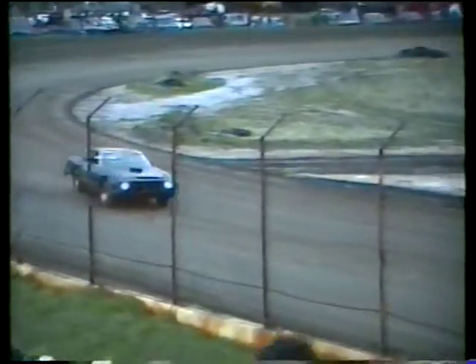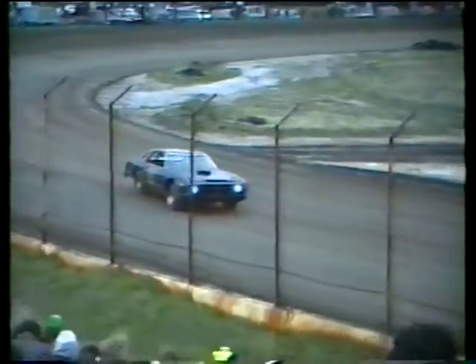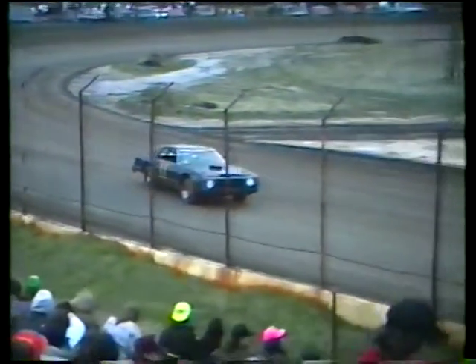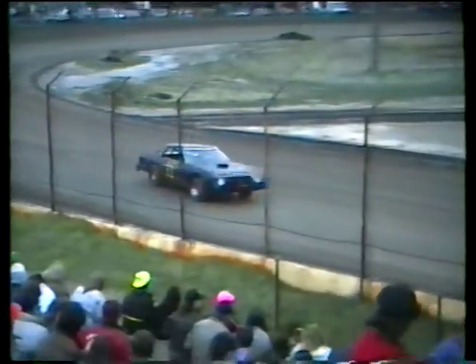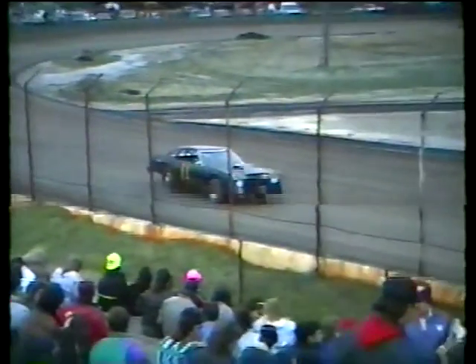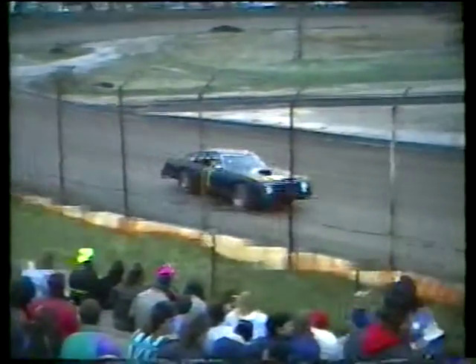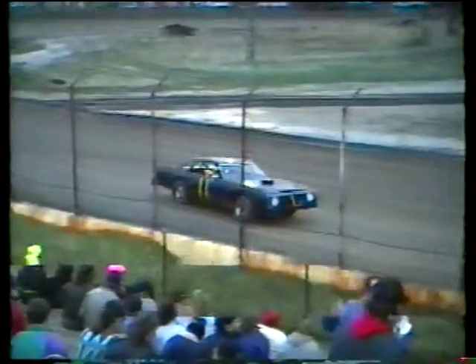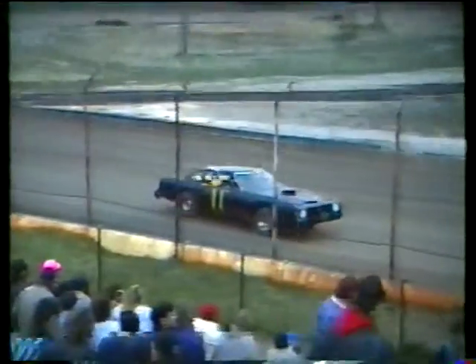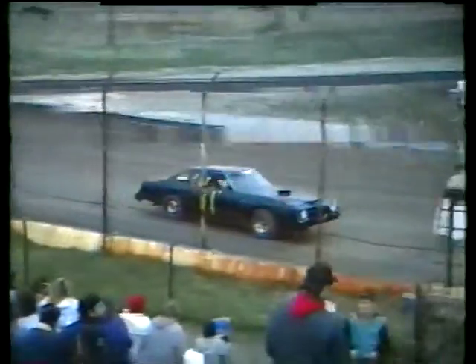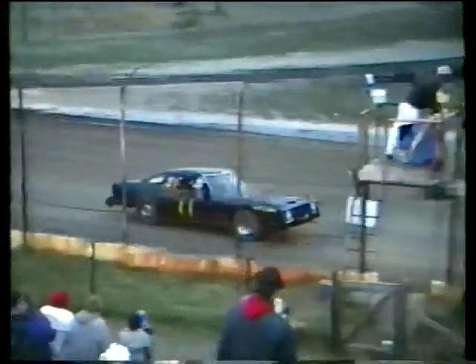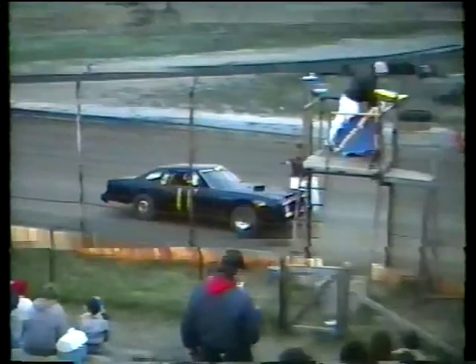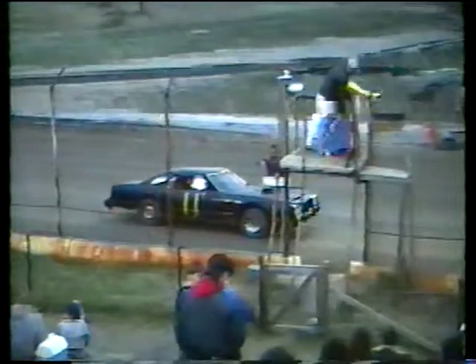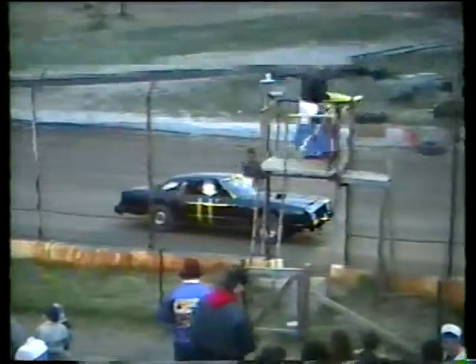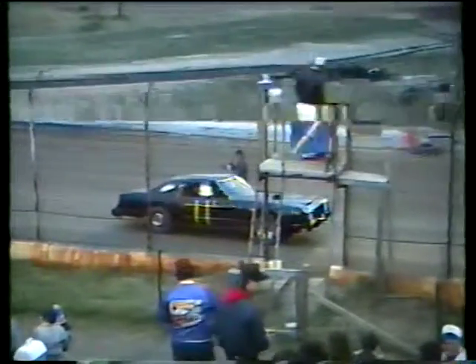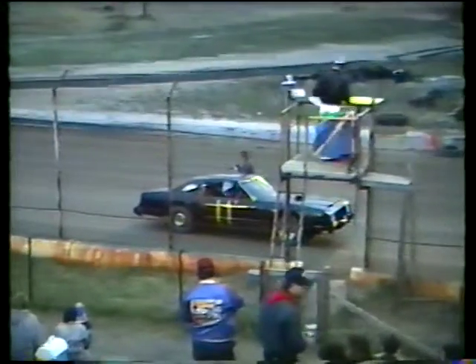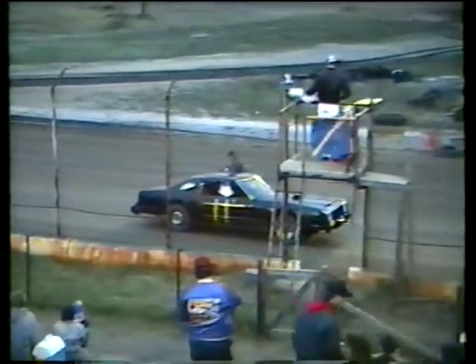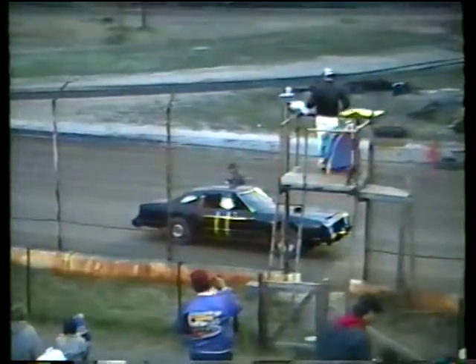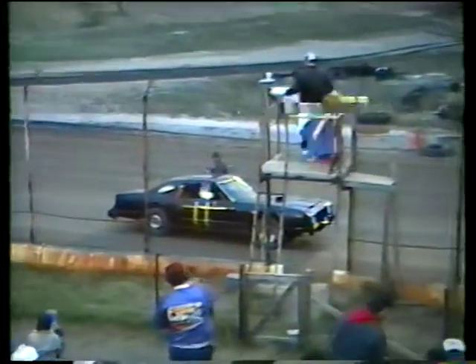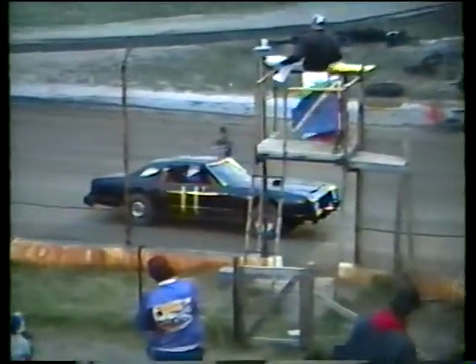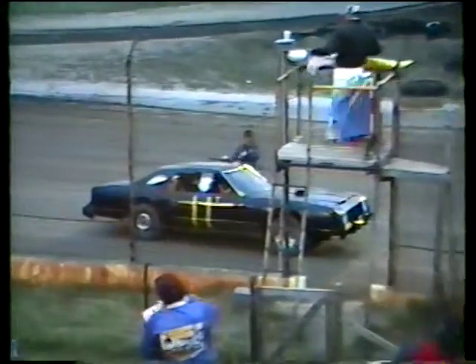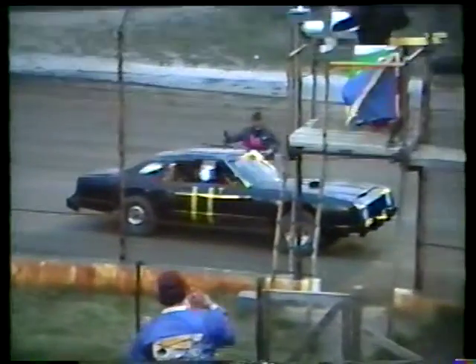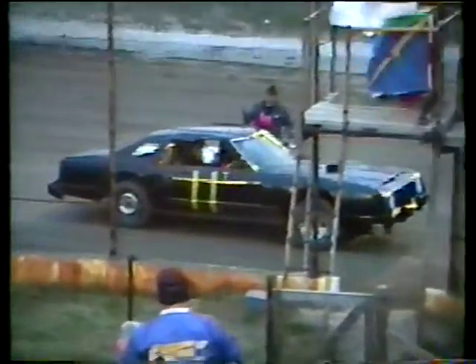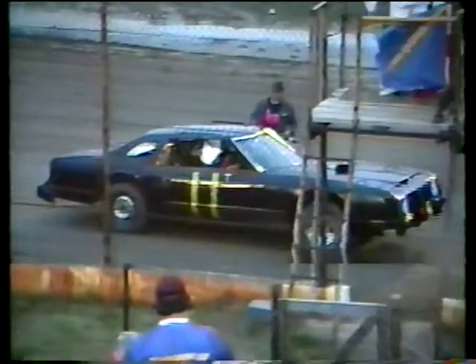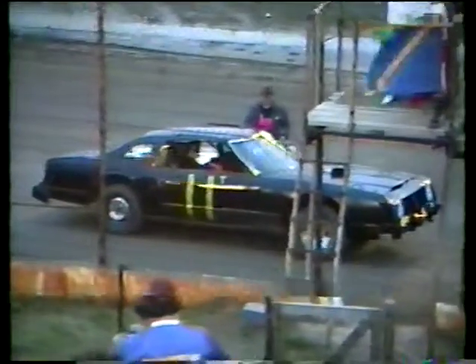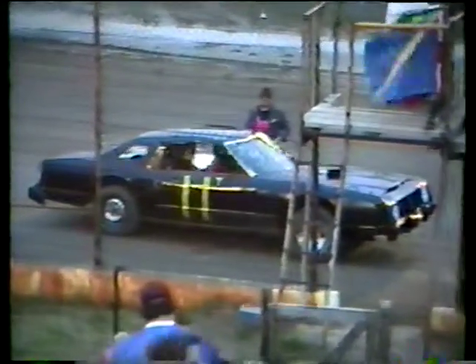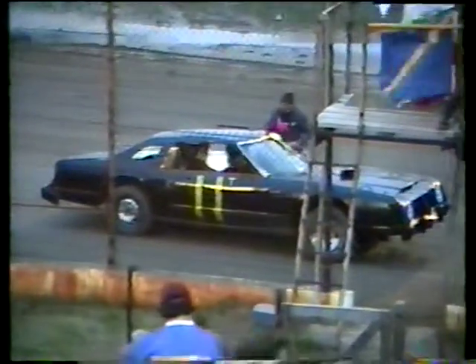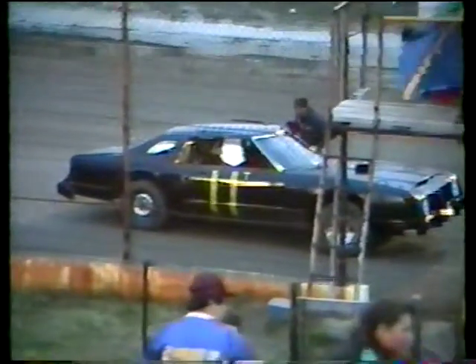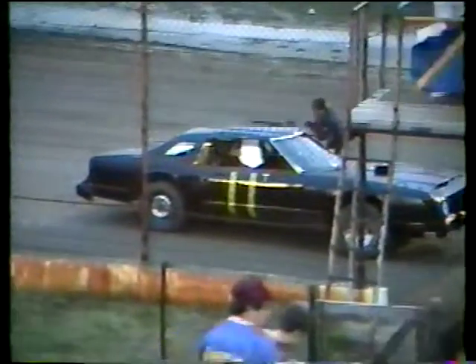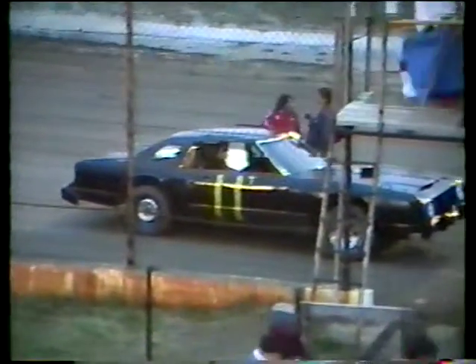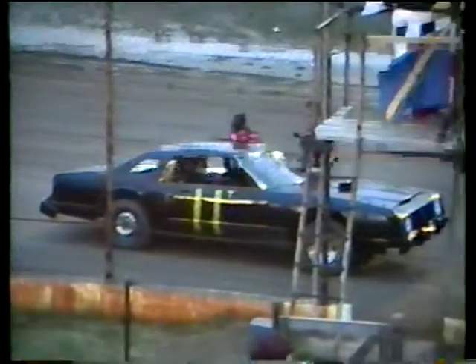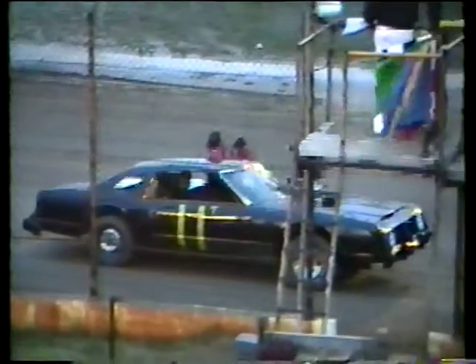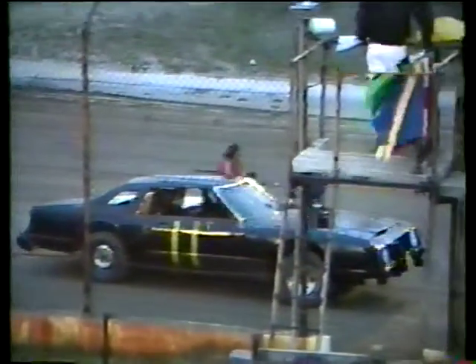We're the first fast car dash for the butter cars this year, stop burning! We're the first fast car, I believe.